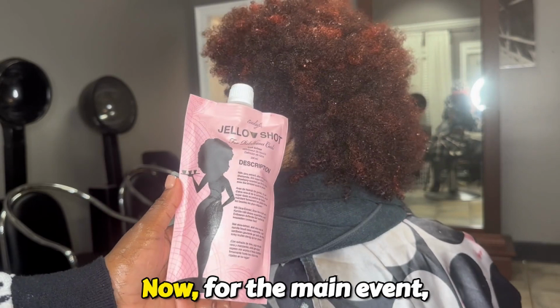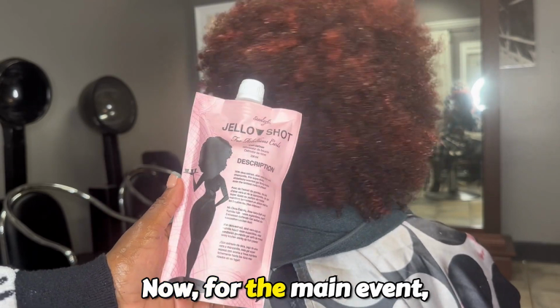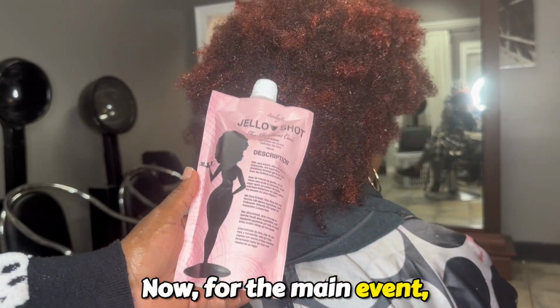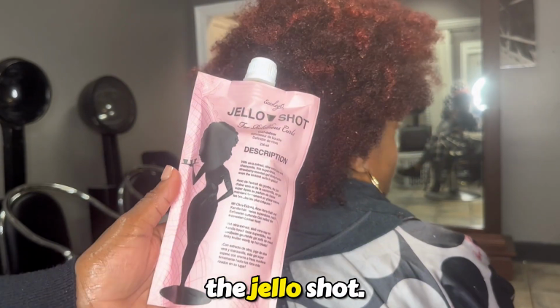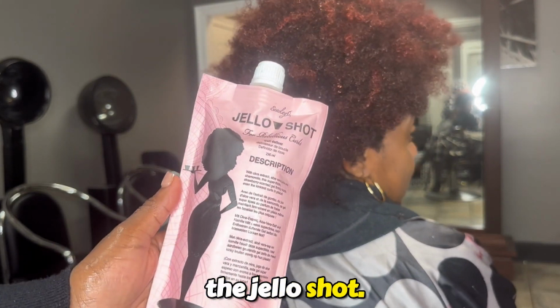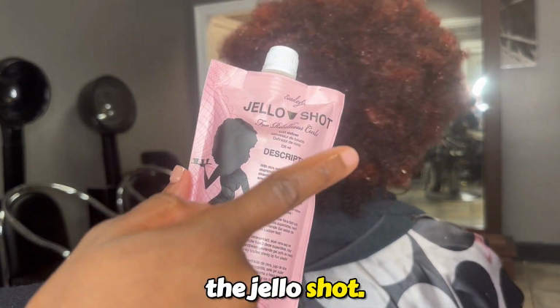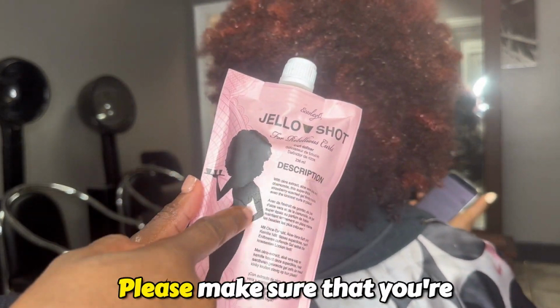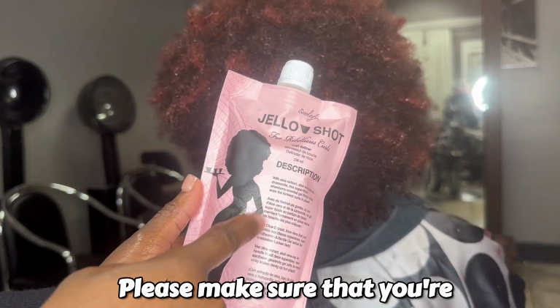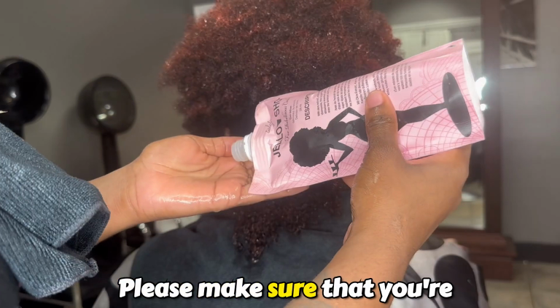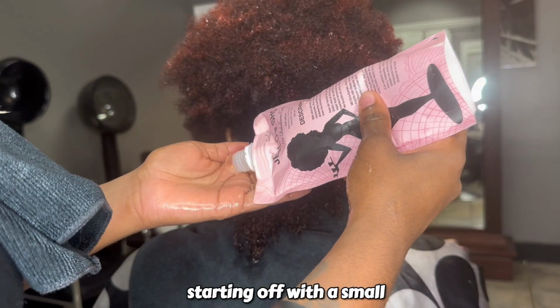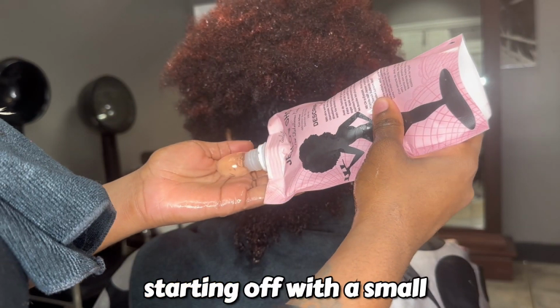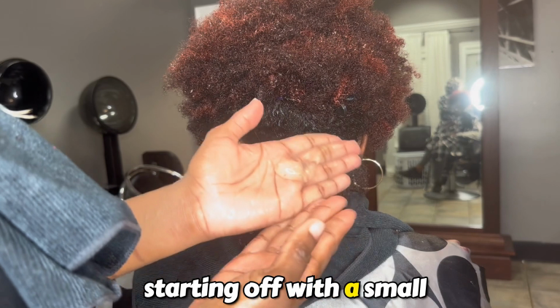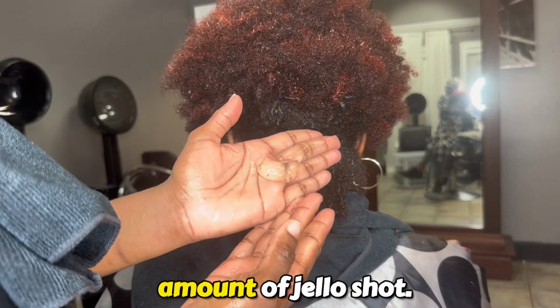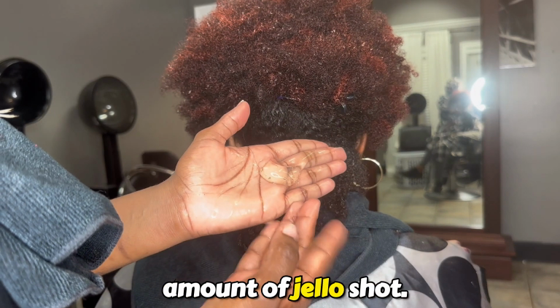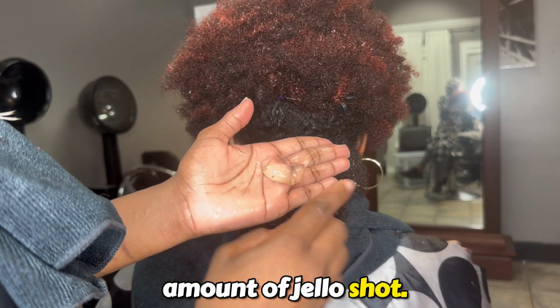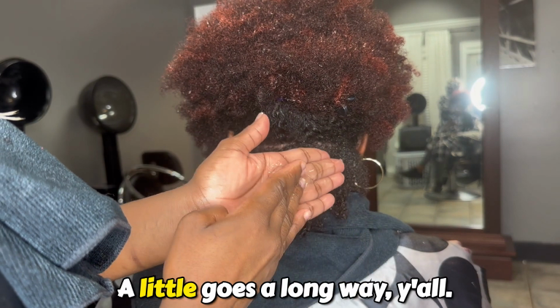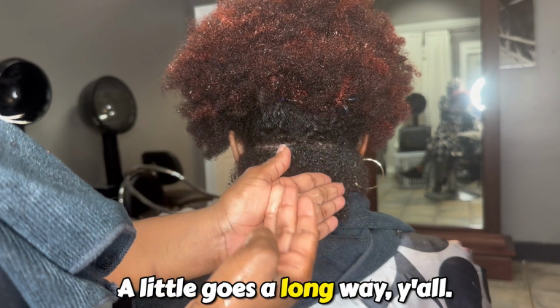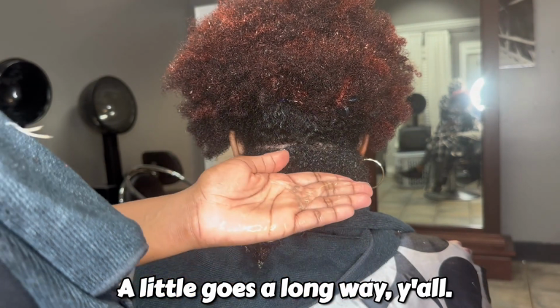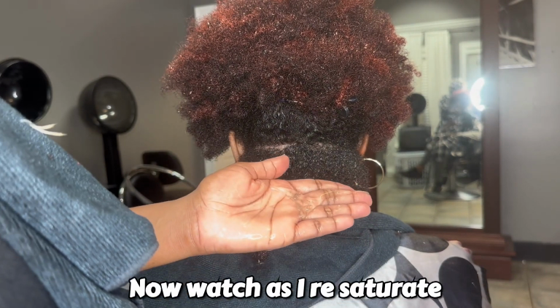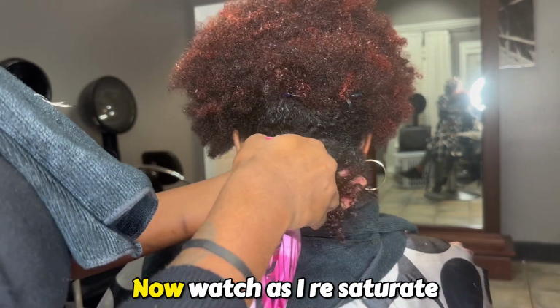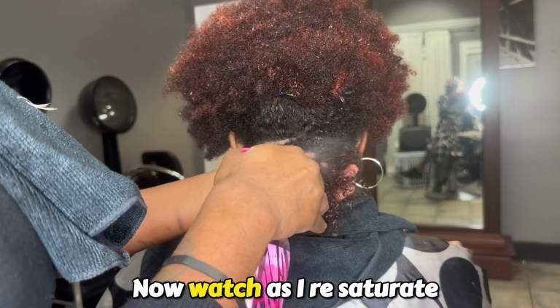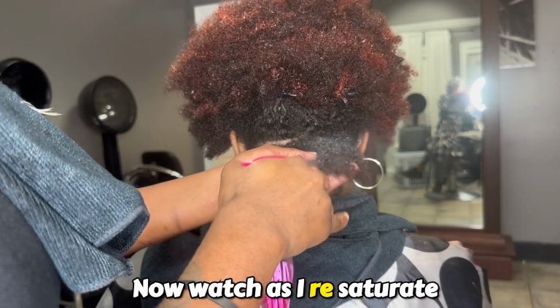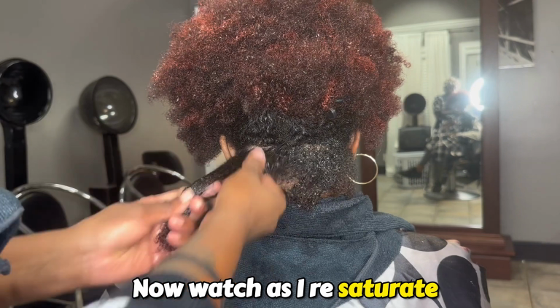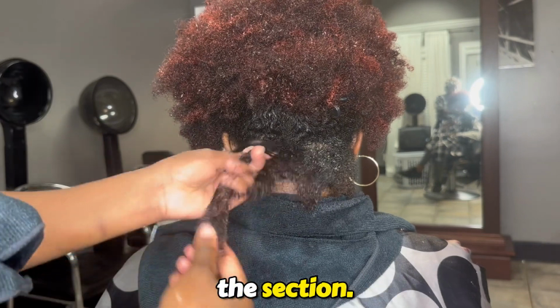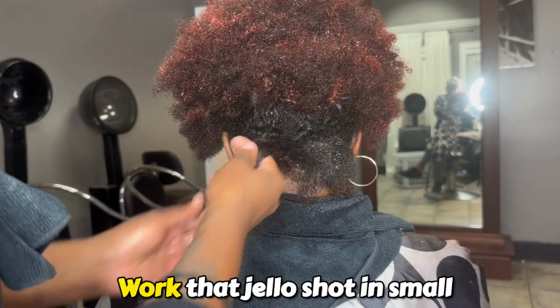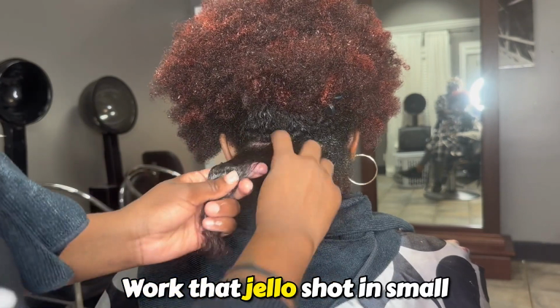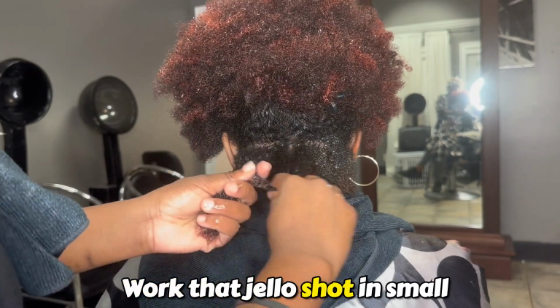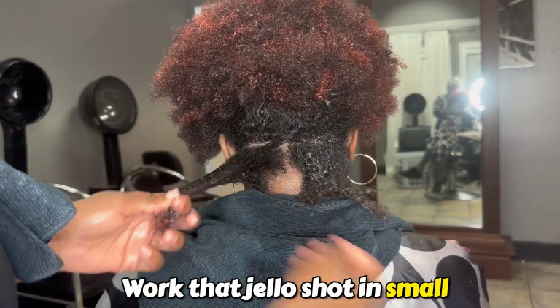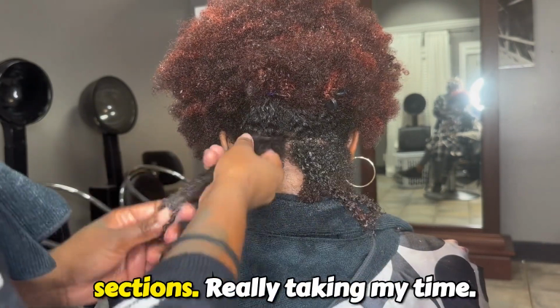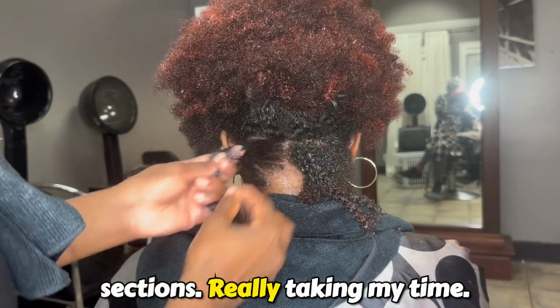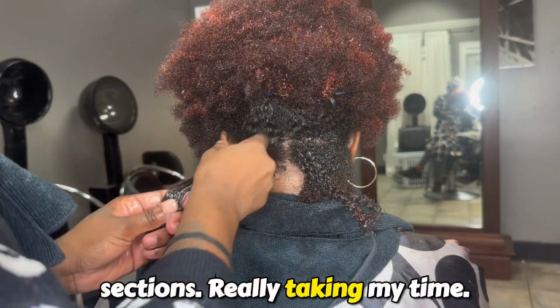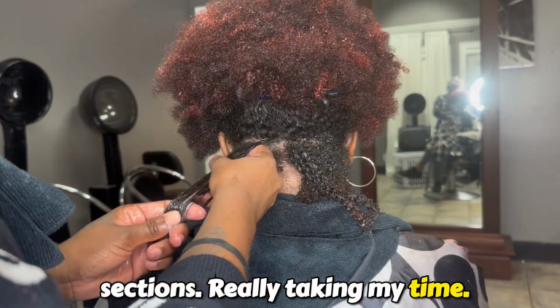Now for the main event — the Jell-O Shot. Please make sure that you're starting off with a small amount of Jell-O Shot. A little goes a long way, y'all. Now watch as I resaturate the section, working that Jell-O Shot in in small sections, really taking my time.